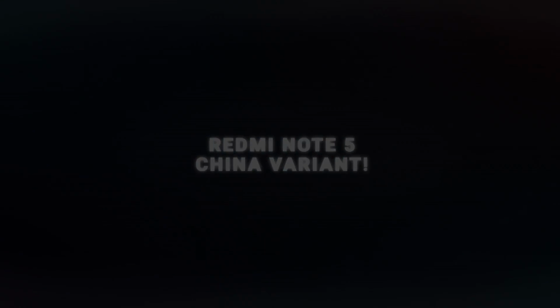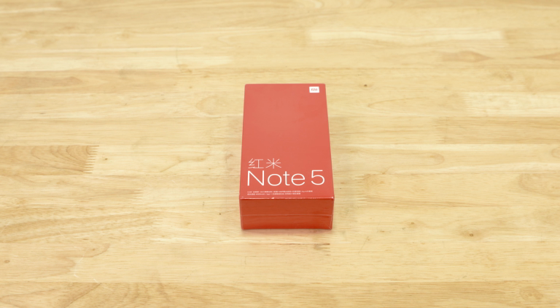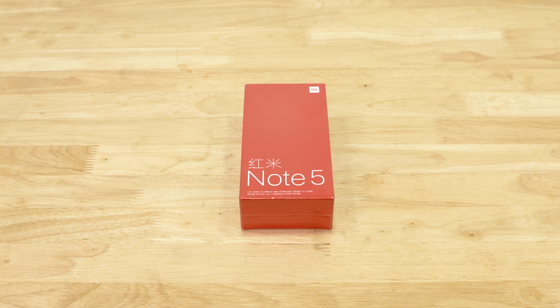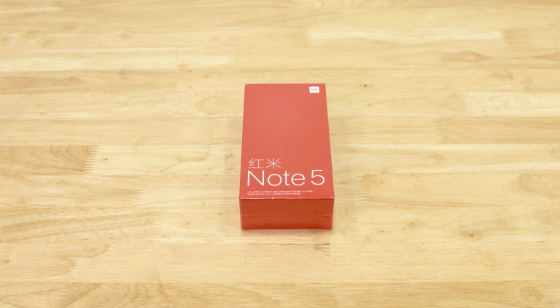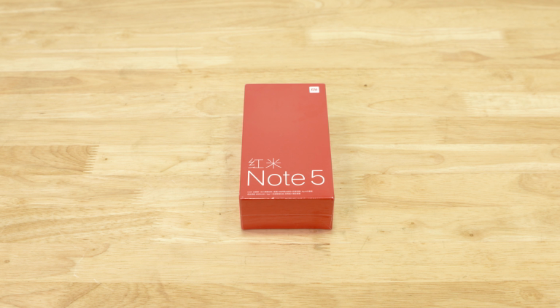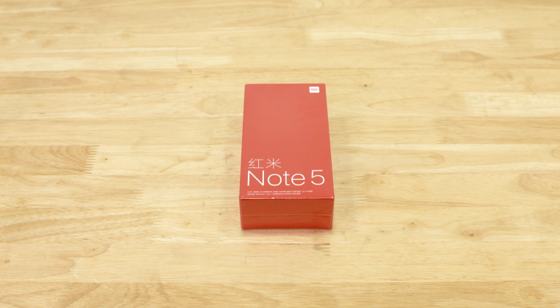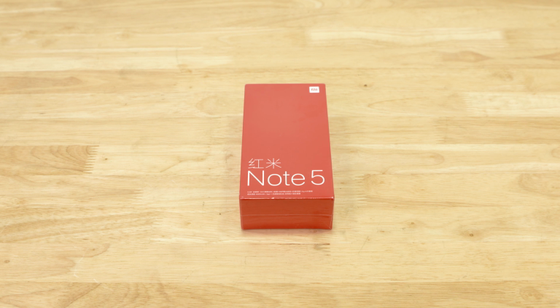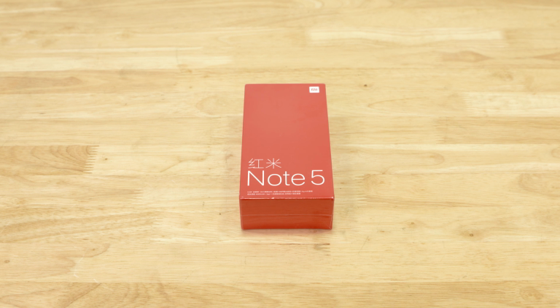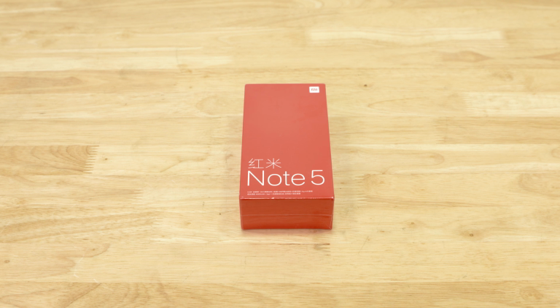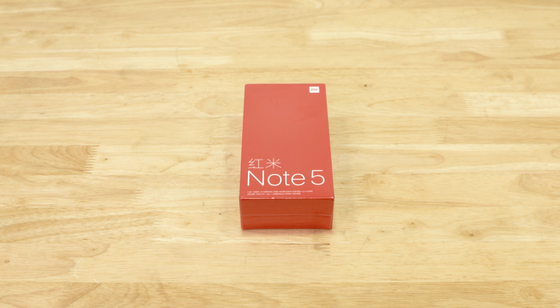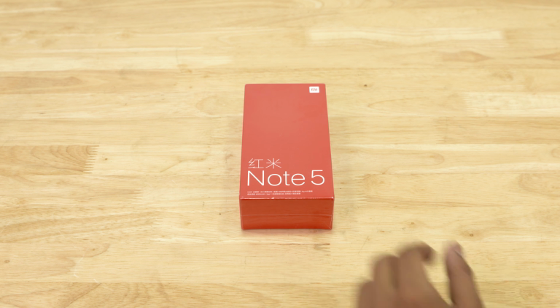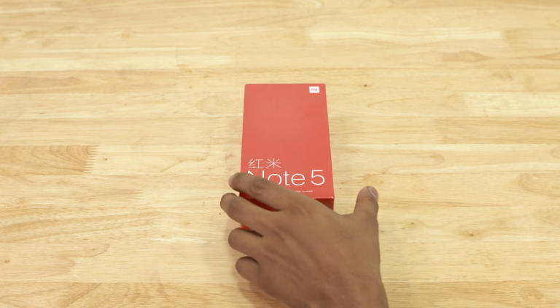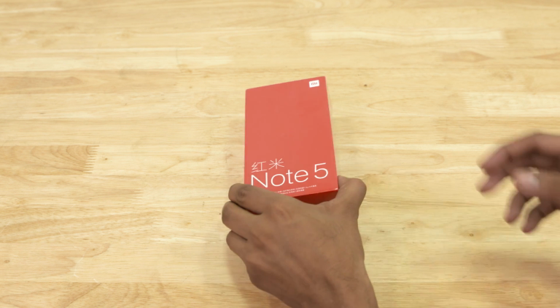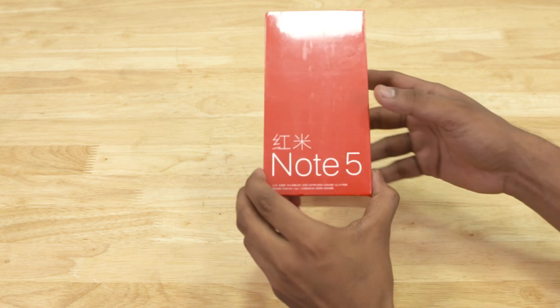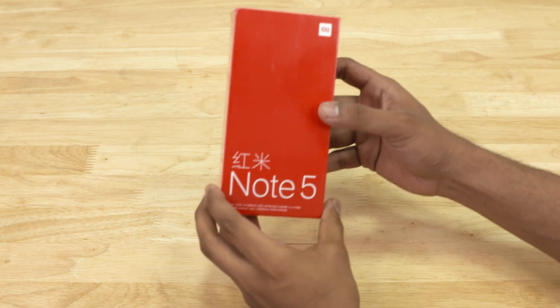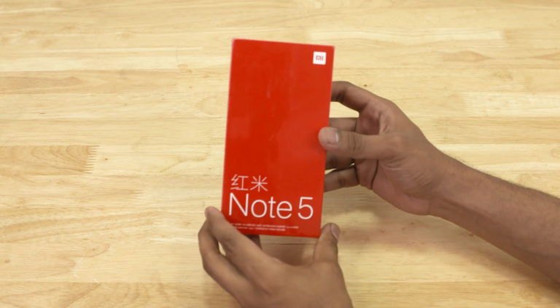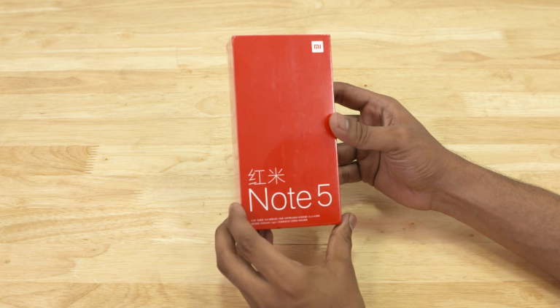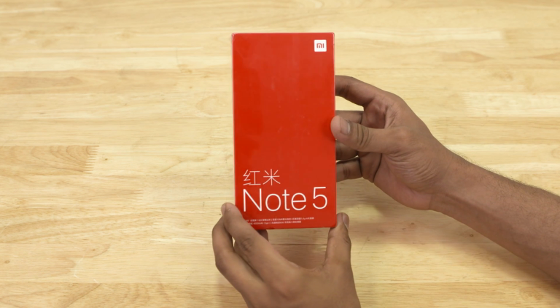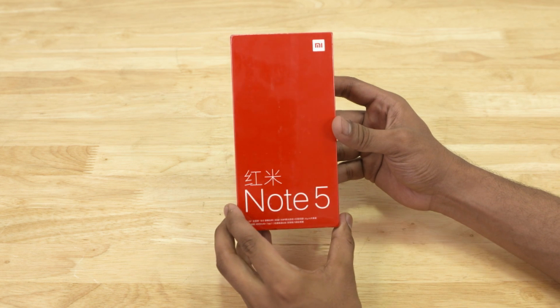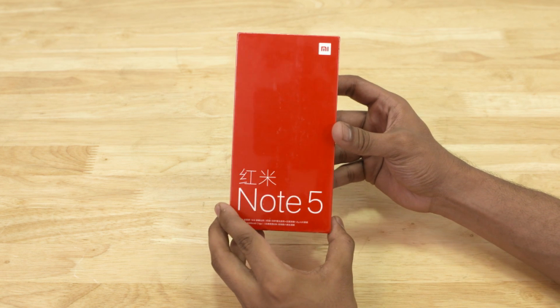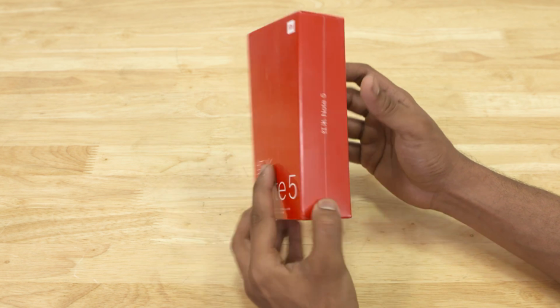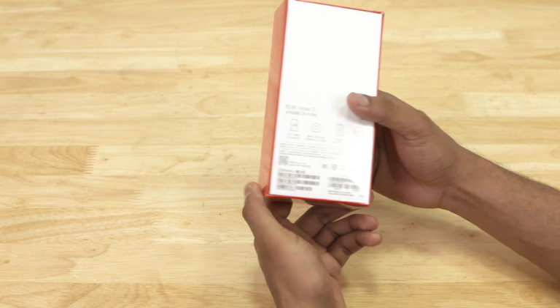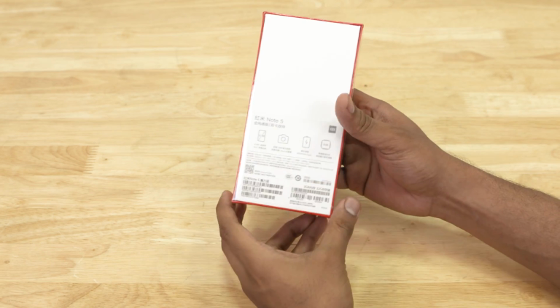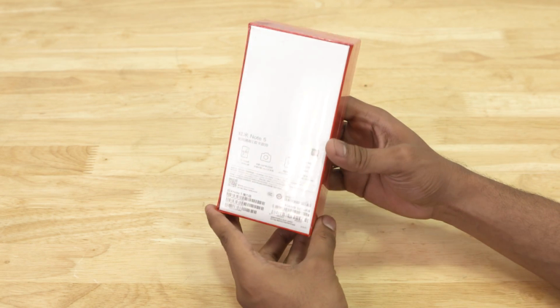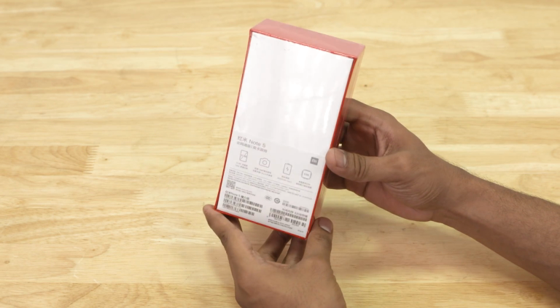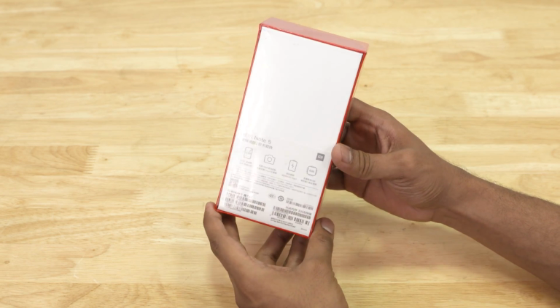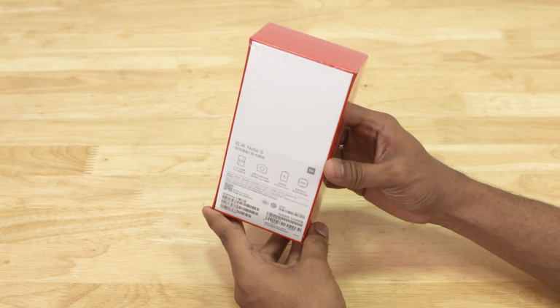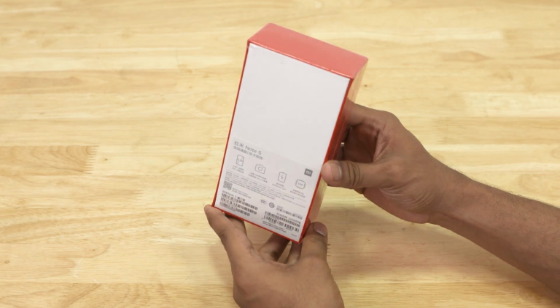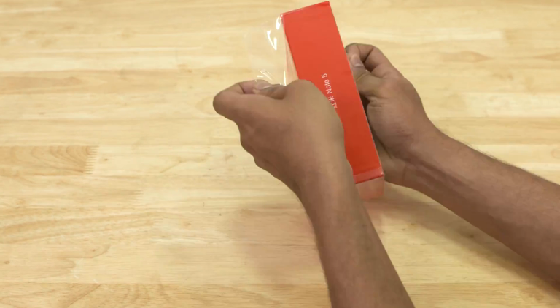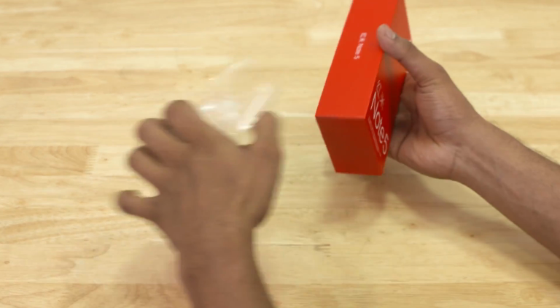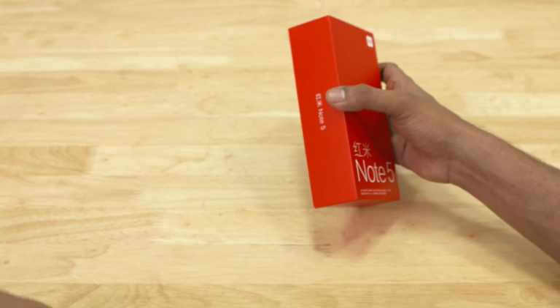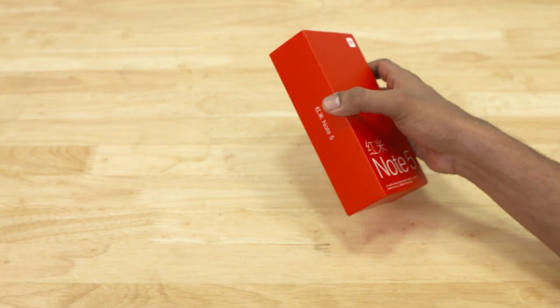So here's the box the Redmi Note 5 Chinese variant comes in — it's your typical red Redmi box. We've got the specs on the back, so let's peel the plastic off and open it.